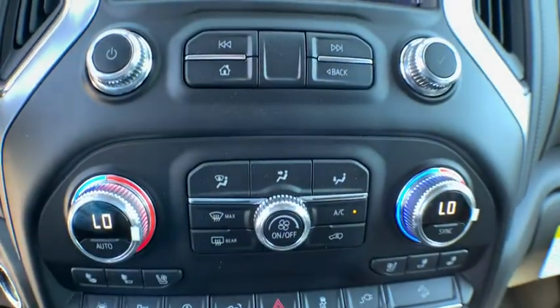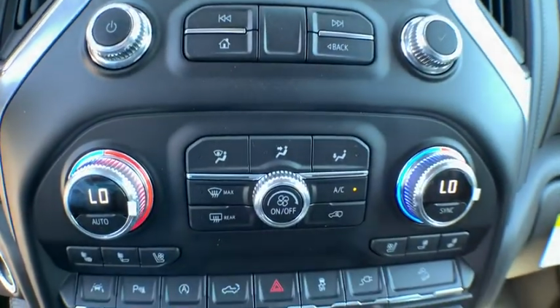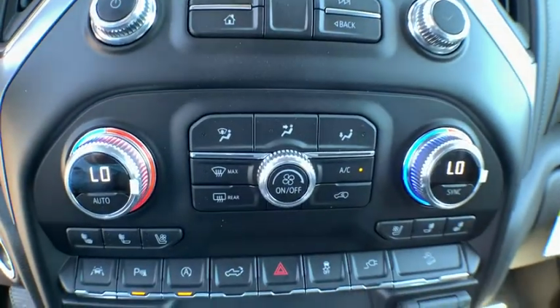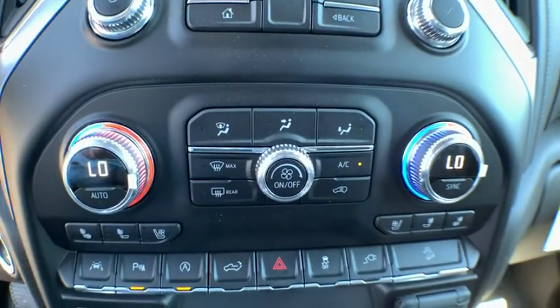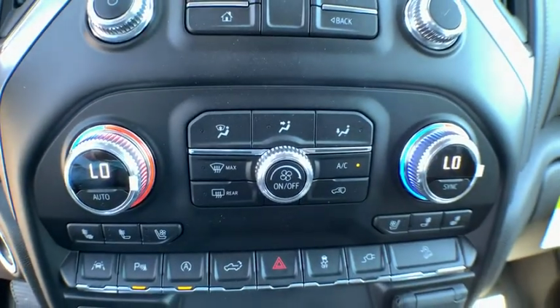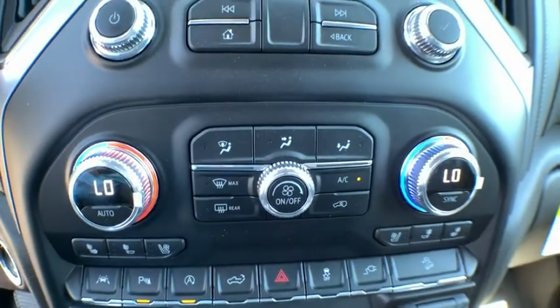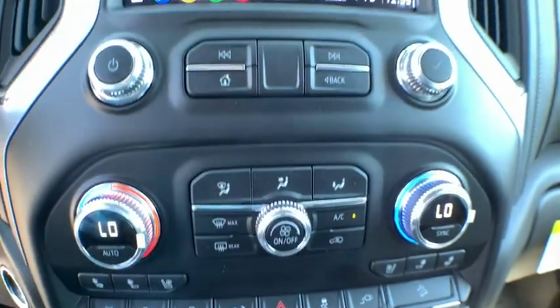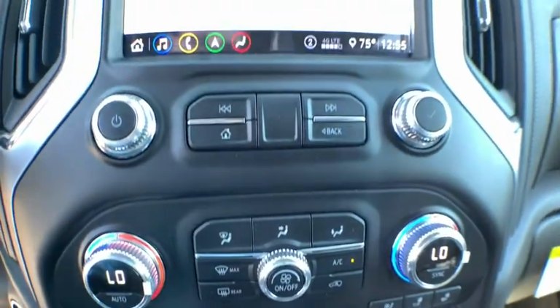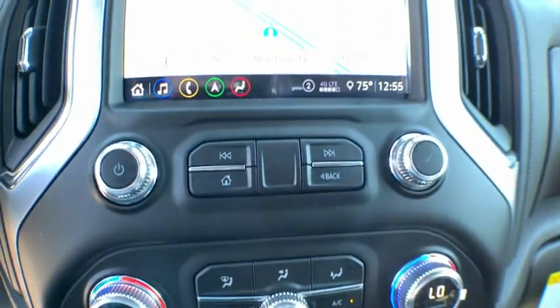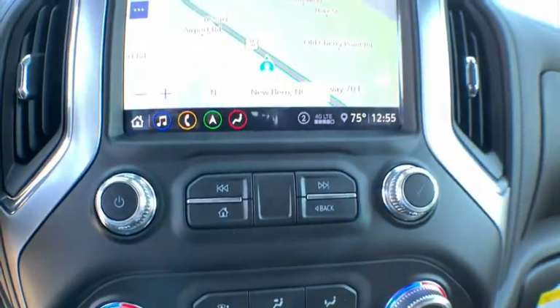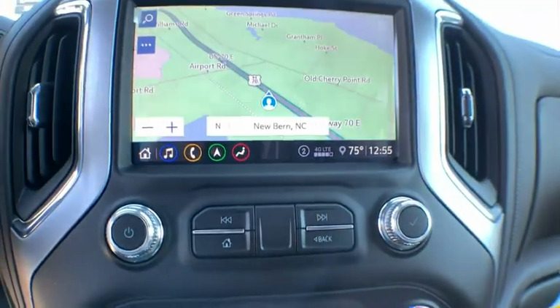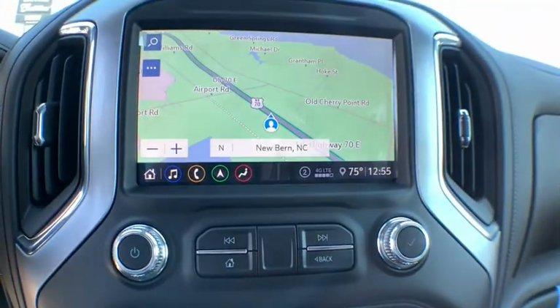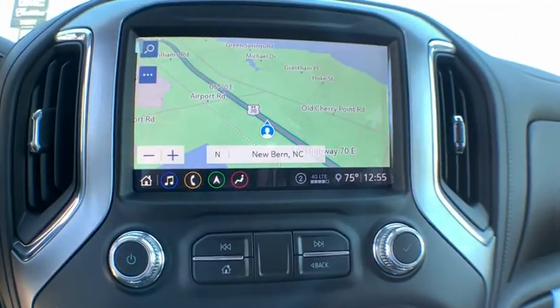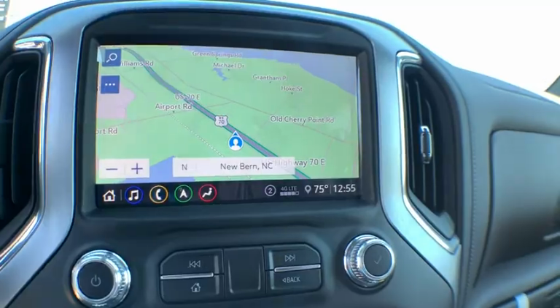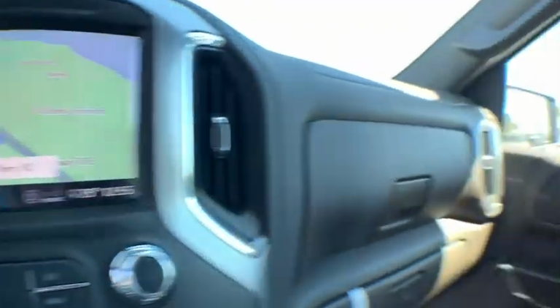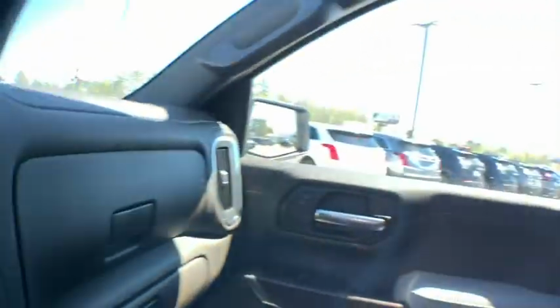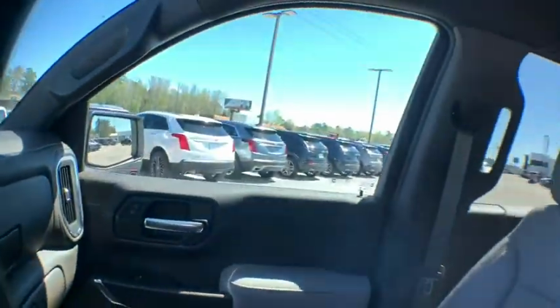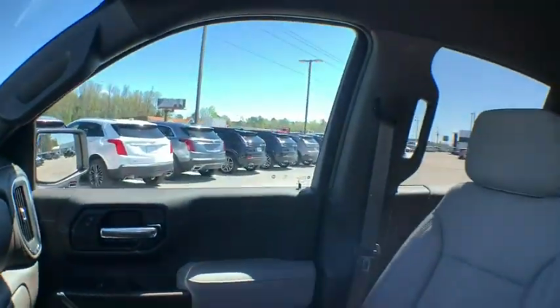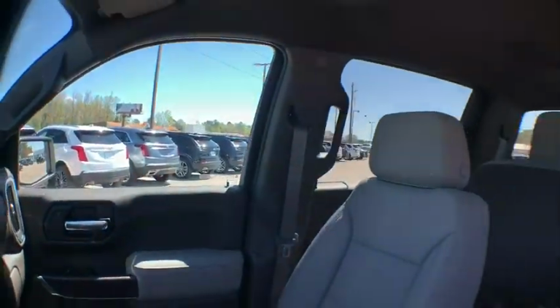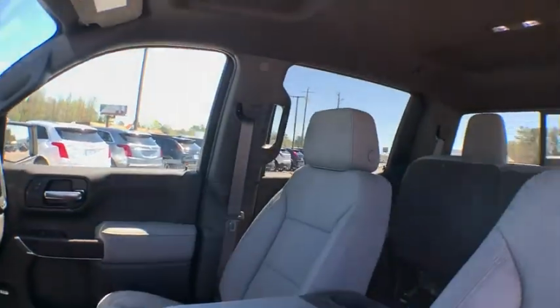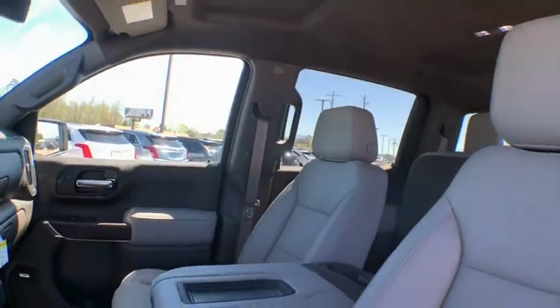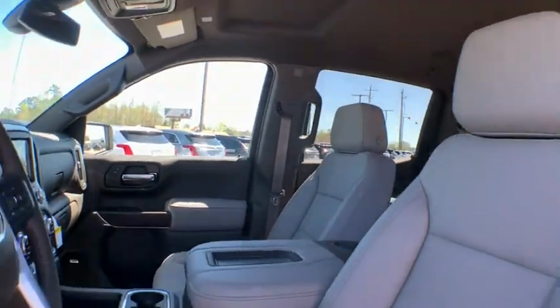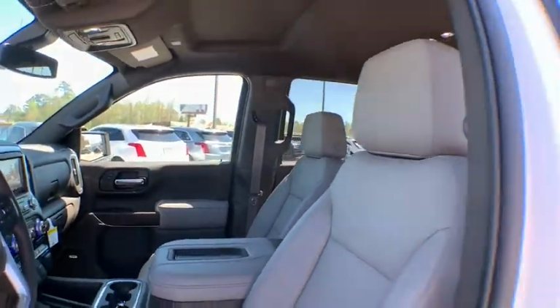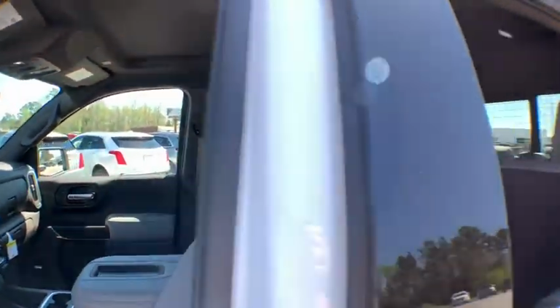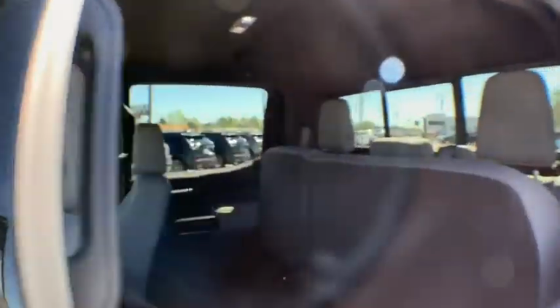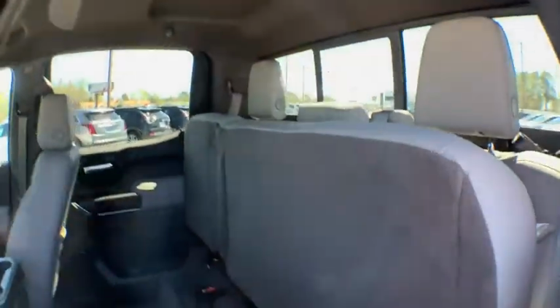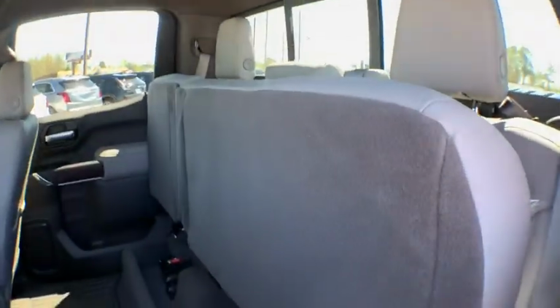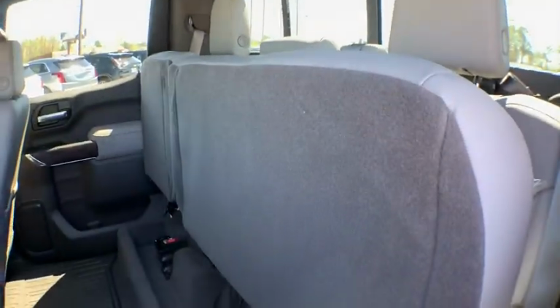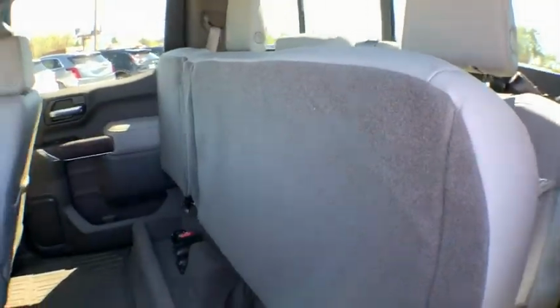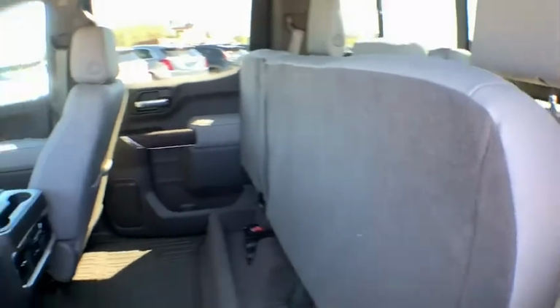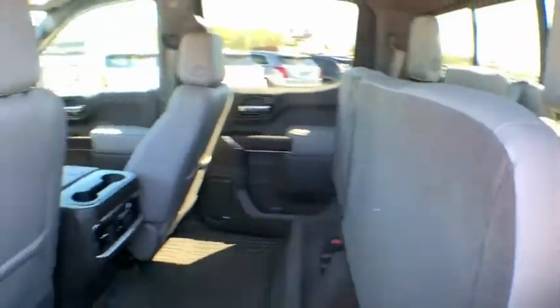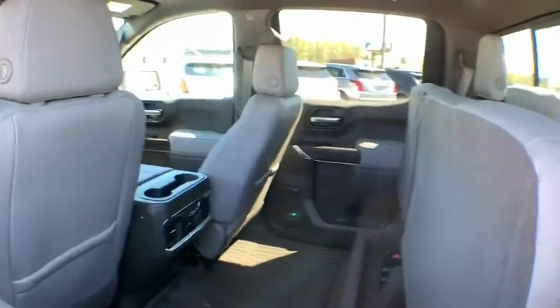Fog lights, trip computer, heated steering wheel, power door locks, electronic stability control, heated front seat, power windows, security system, rear window defroster.